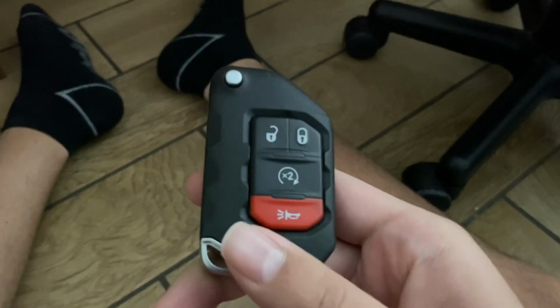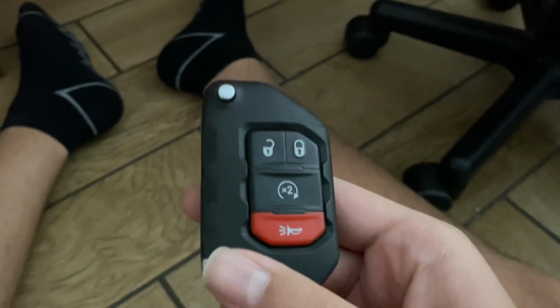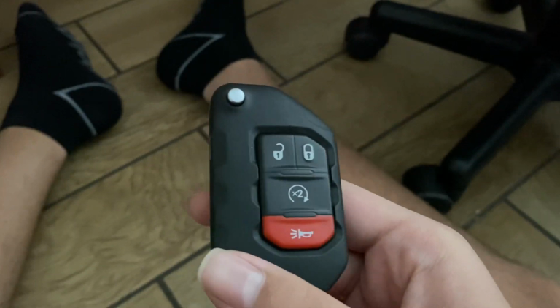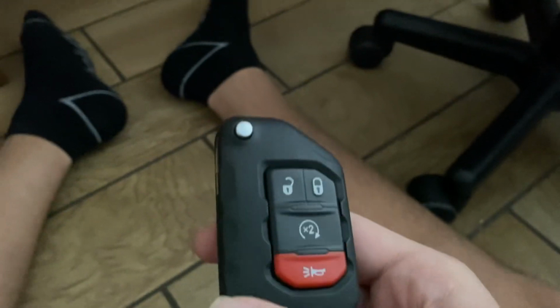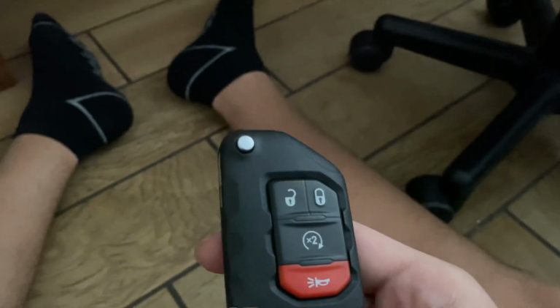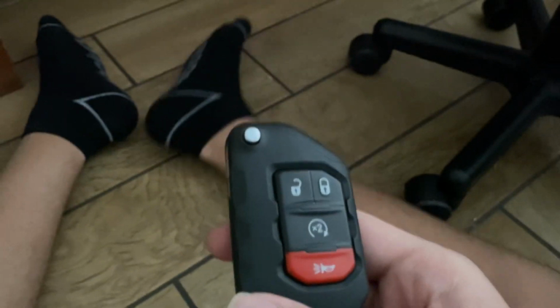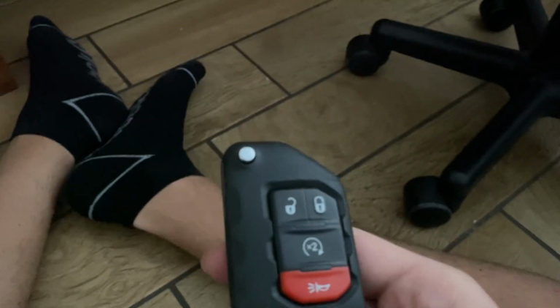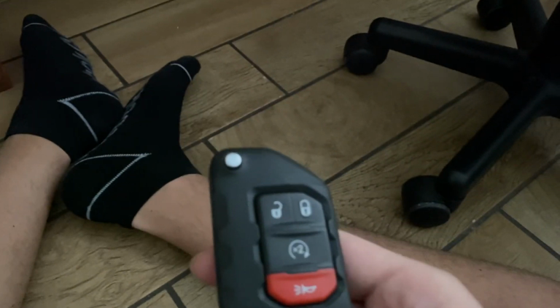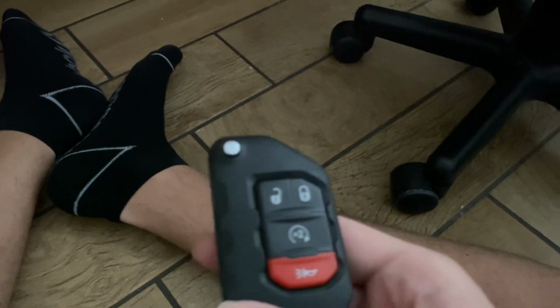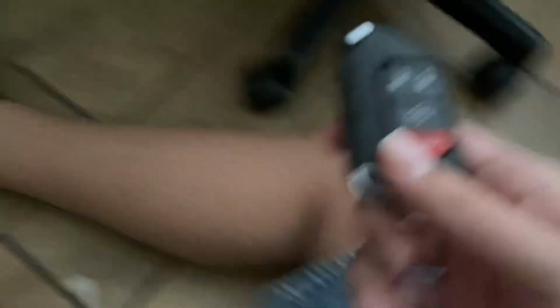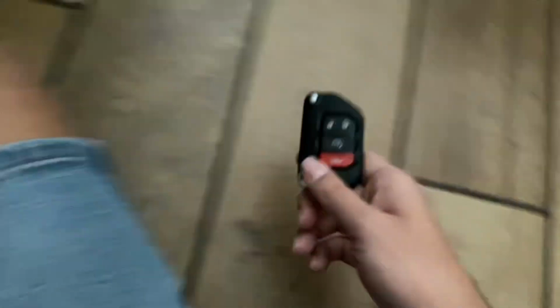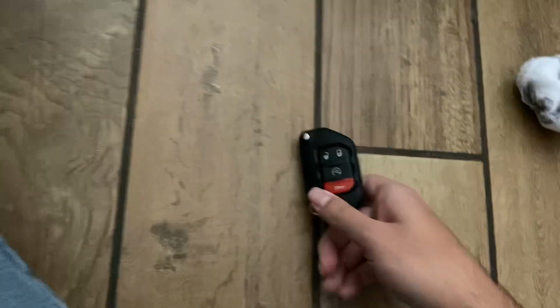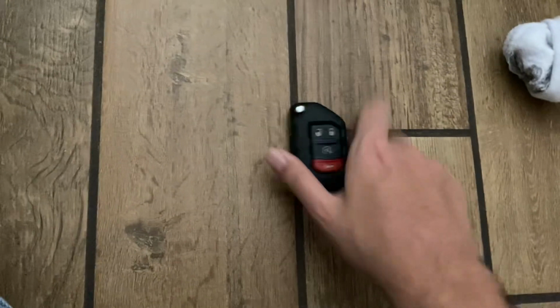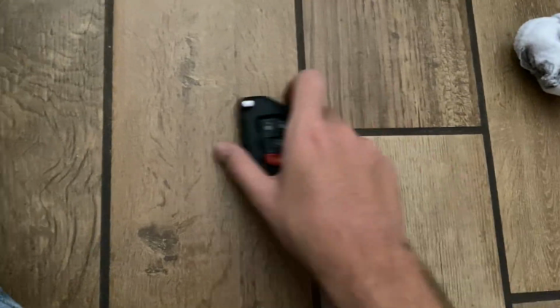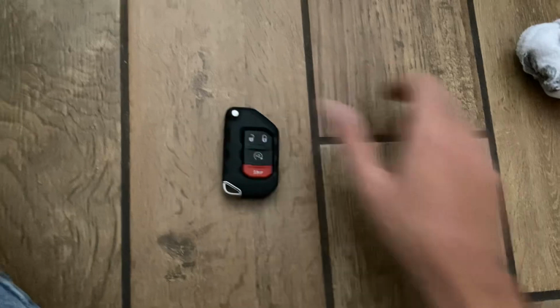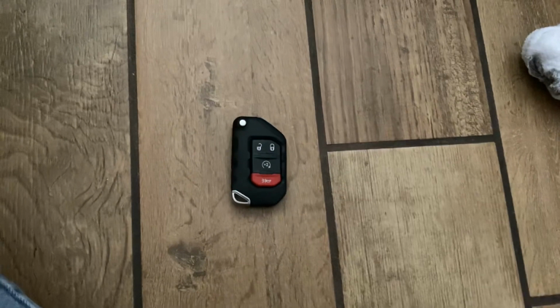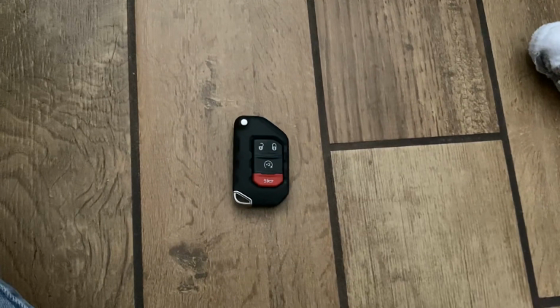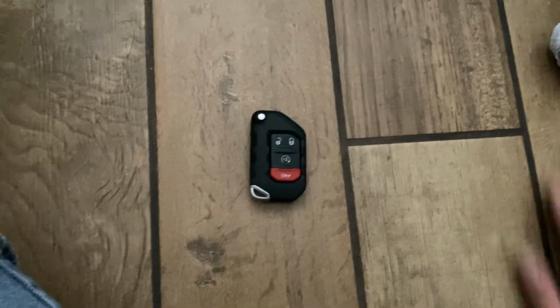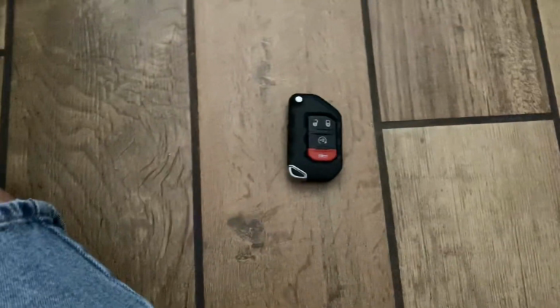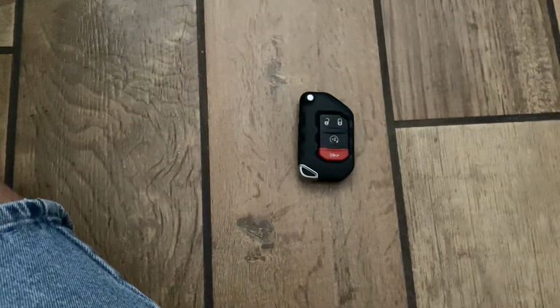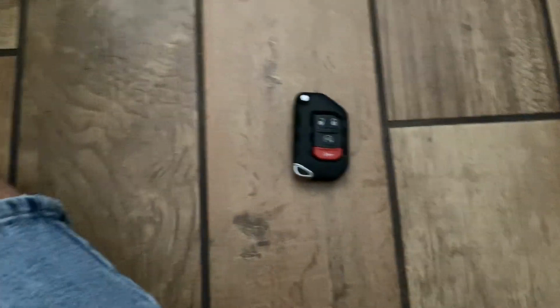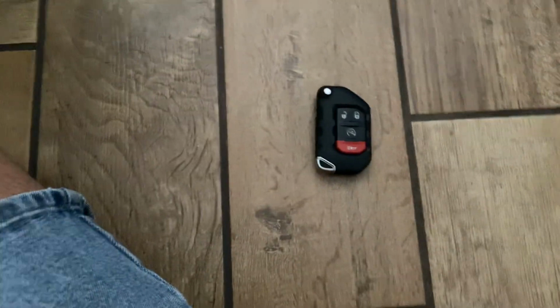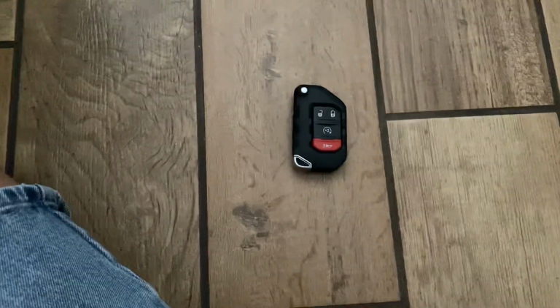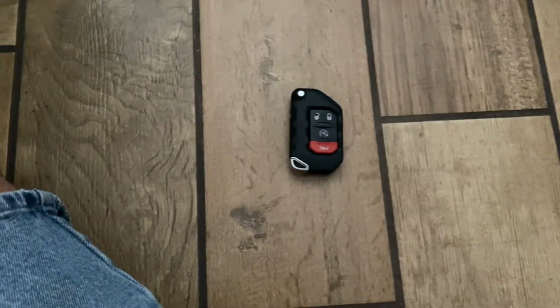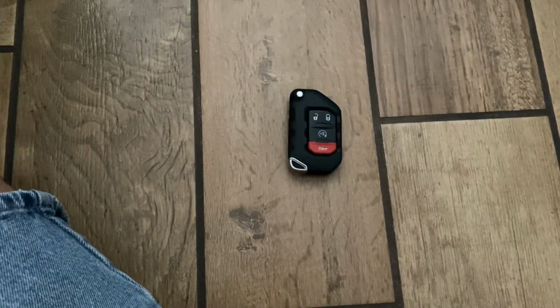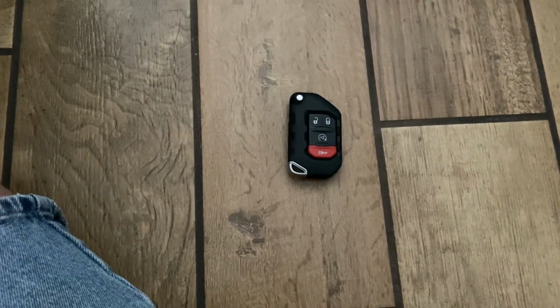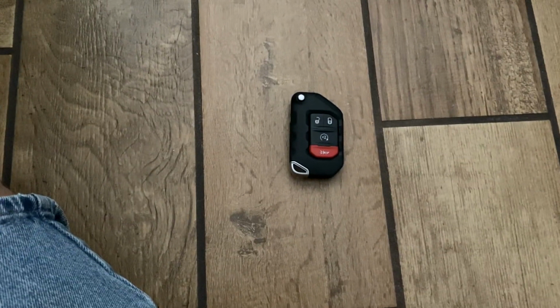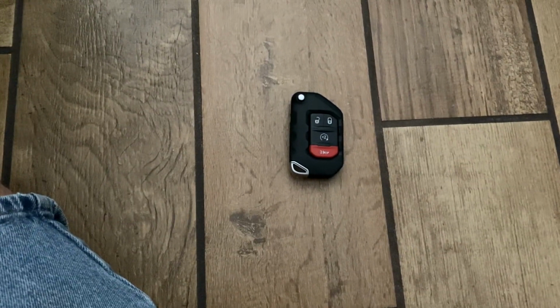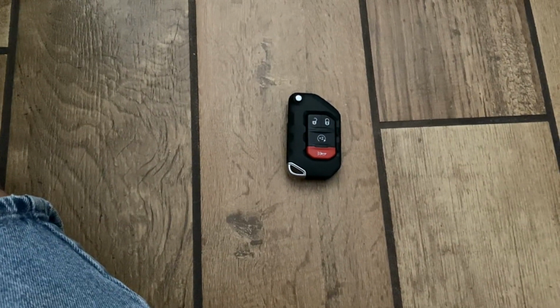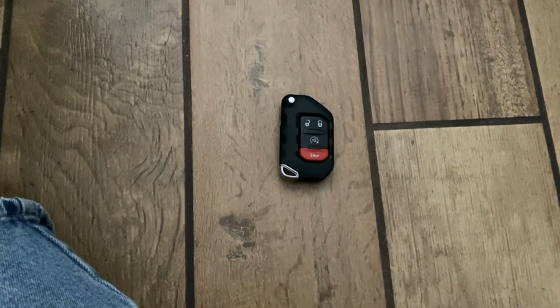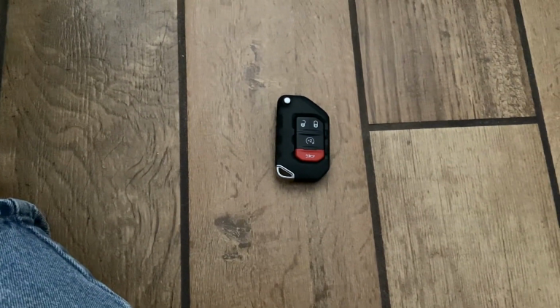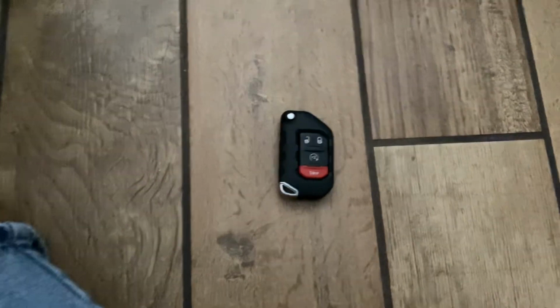The Jeep Gladiator or Wrangler key file for 2020. So anyways, that's the first update video and this is me. Sign out and goodbye.